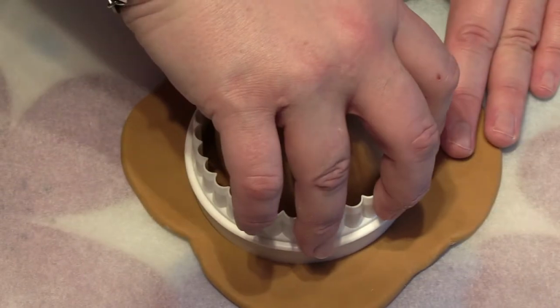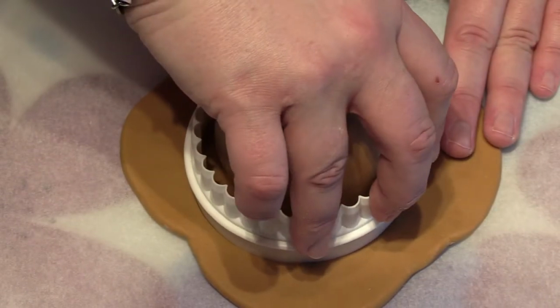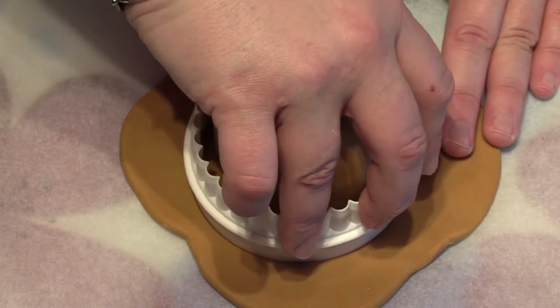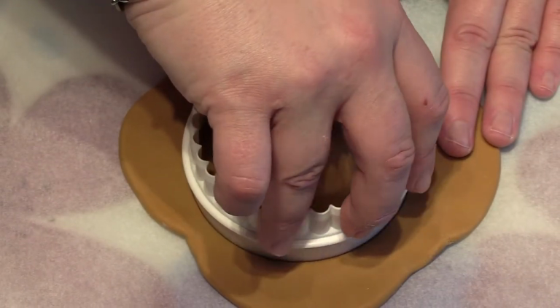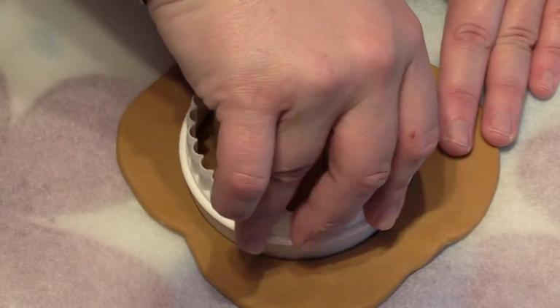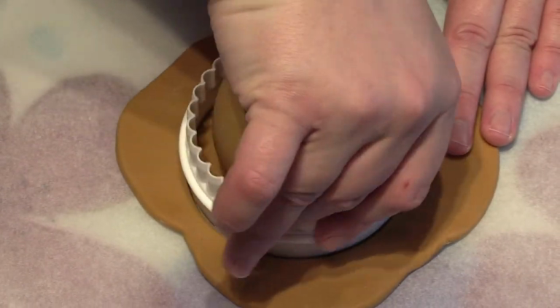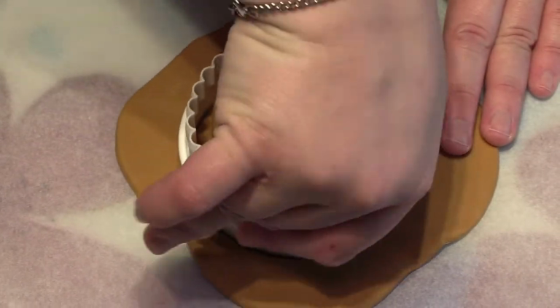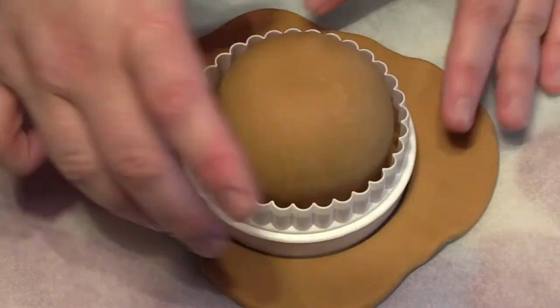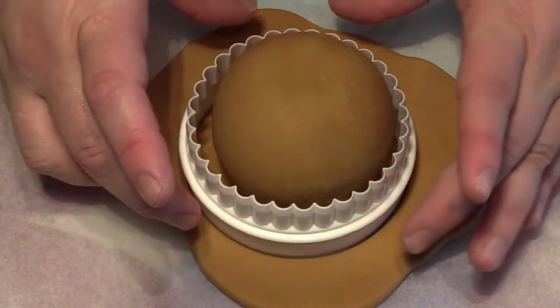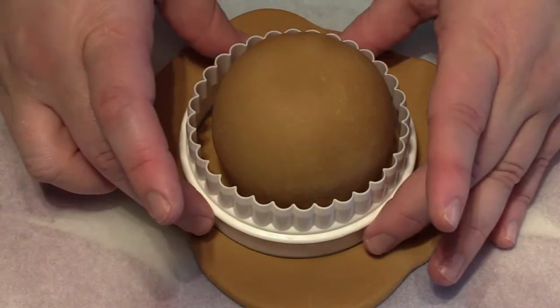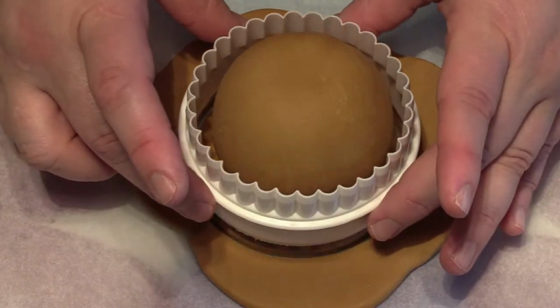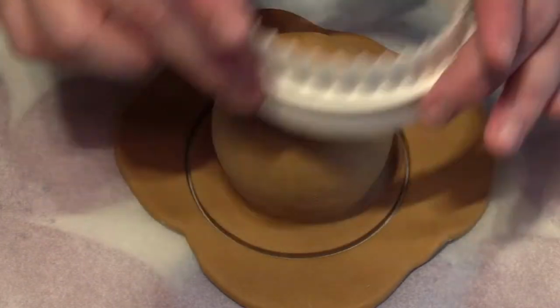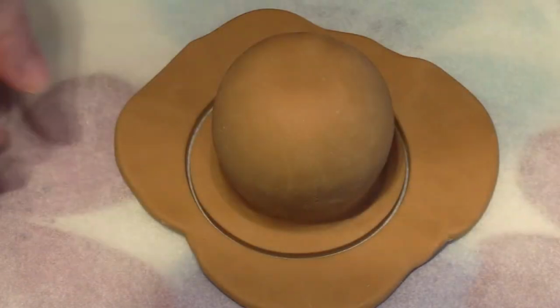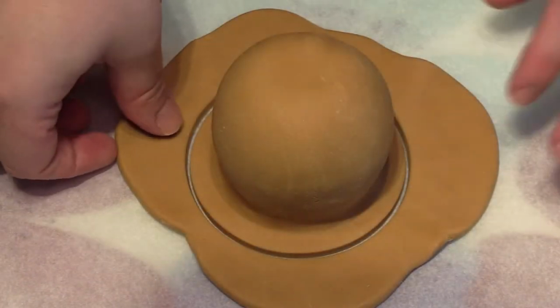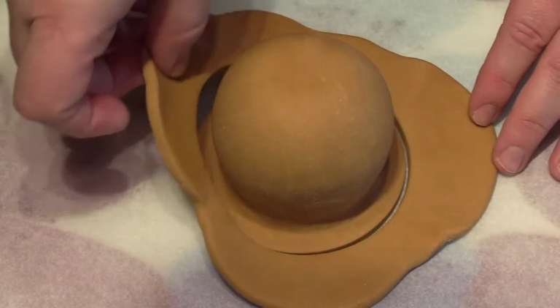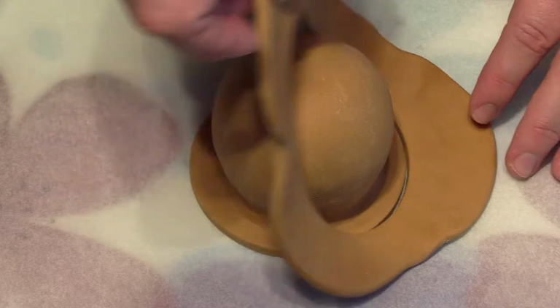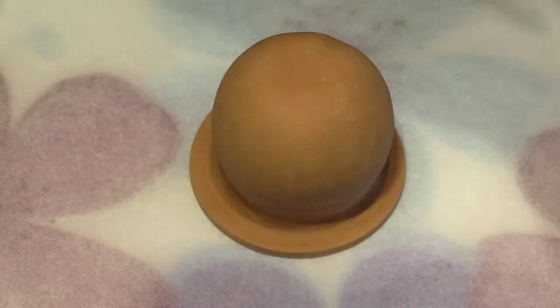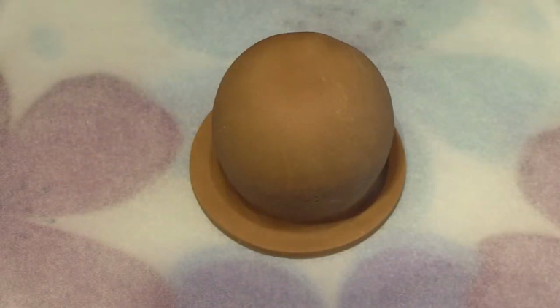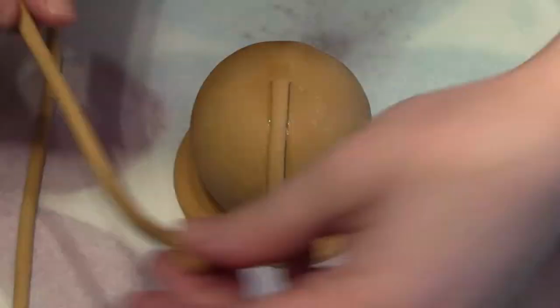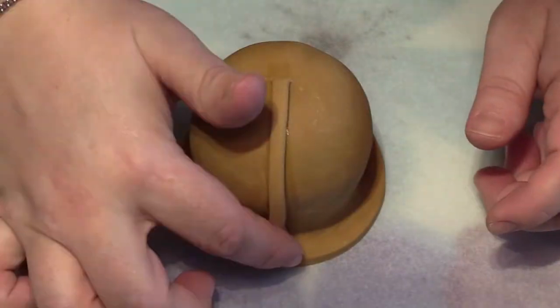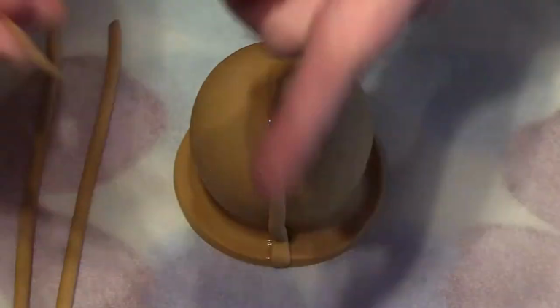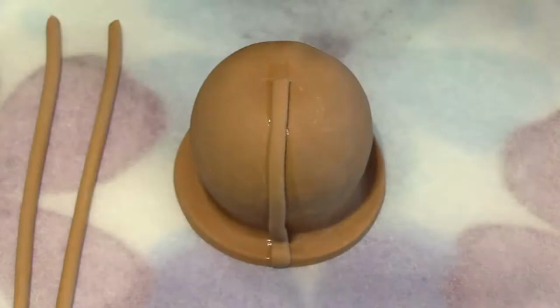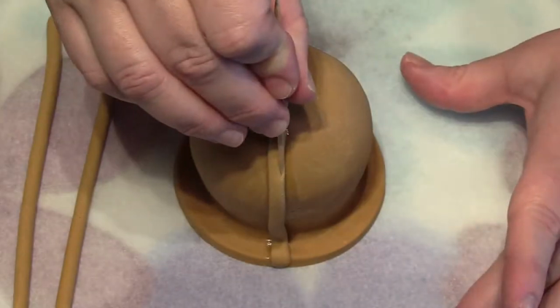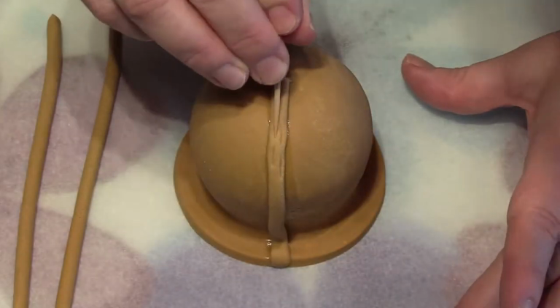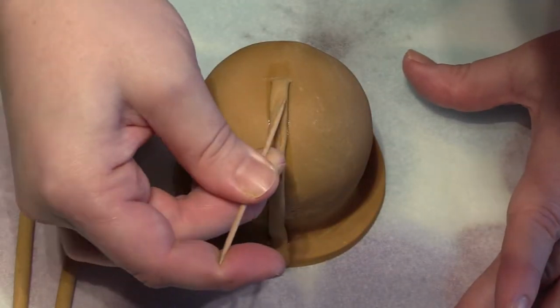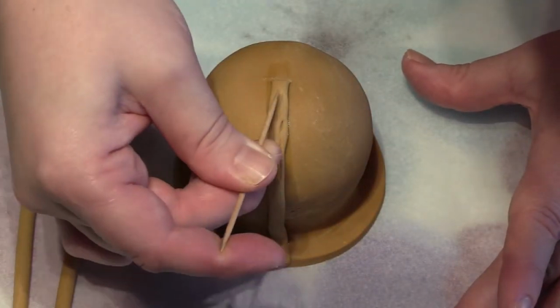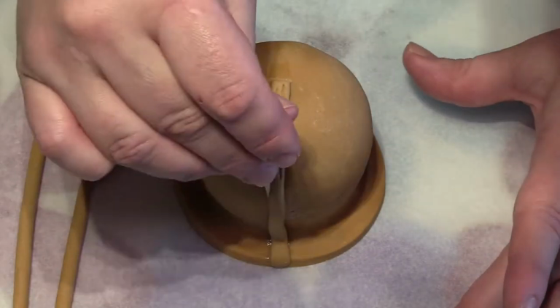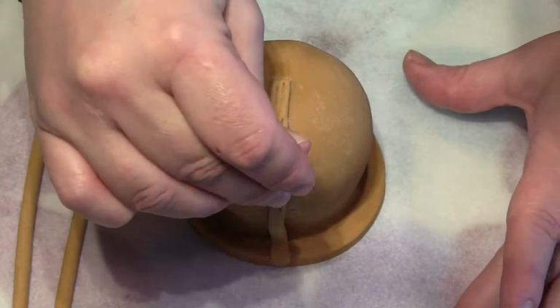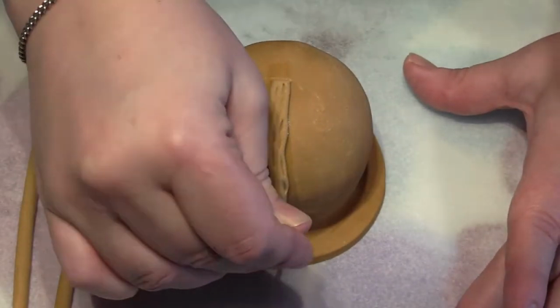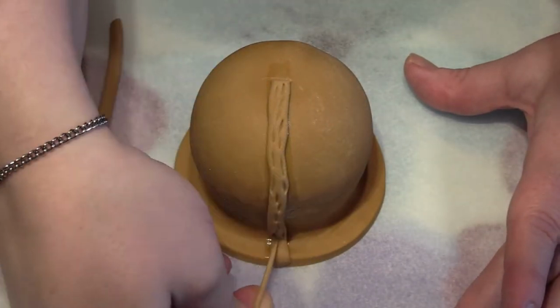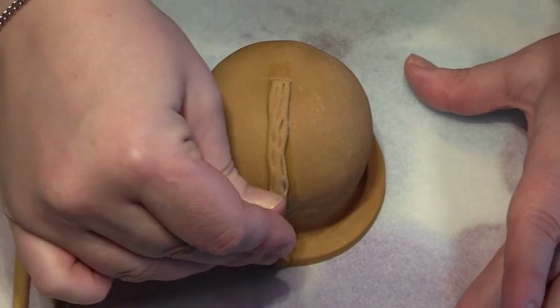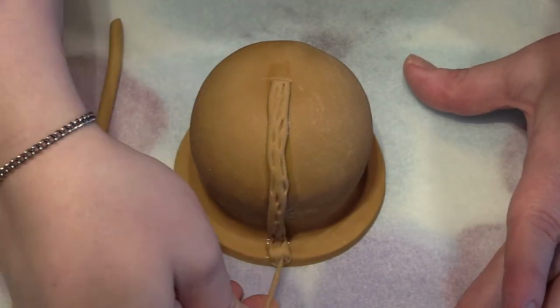Remember, this will go lovely and hard once it's been left overnight to set. The basket weave effect is extremely easy to create.